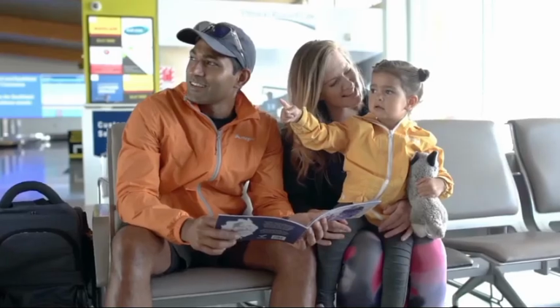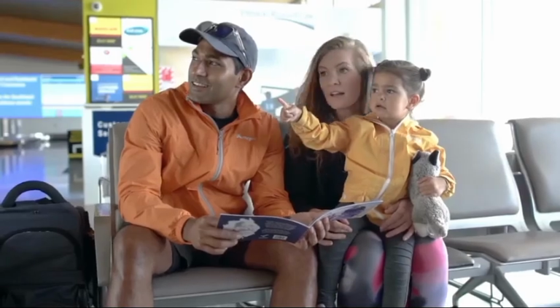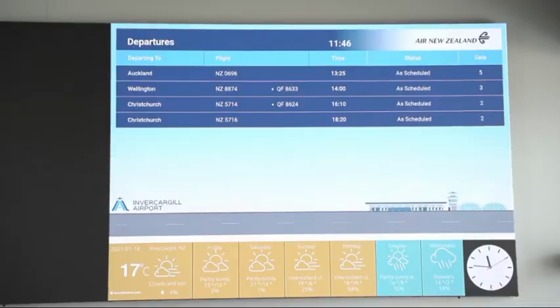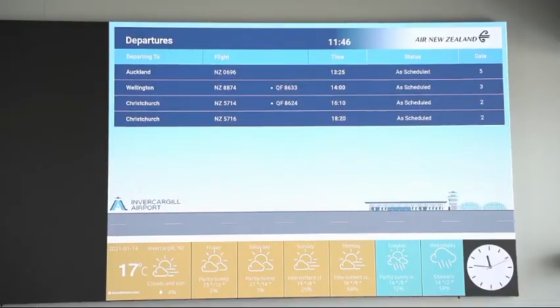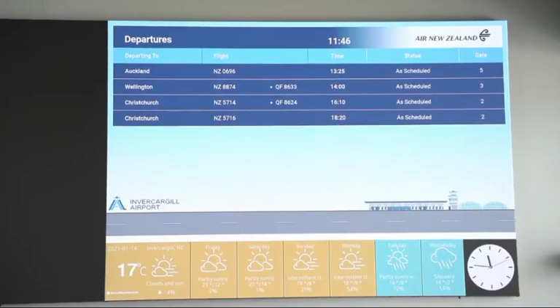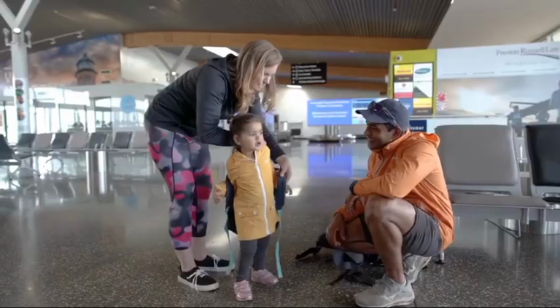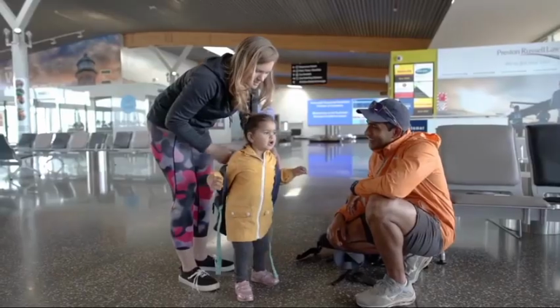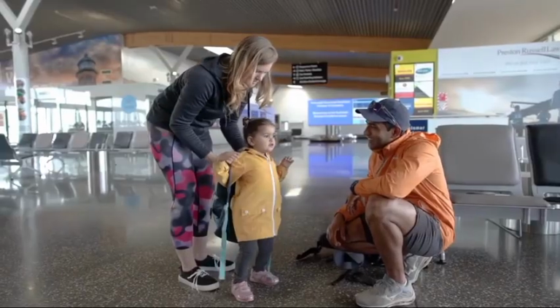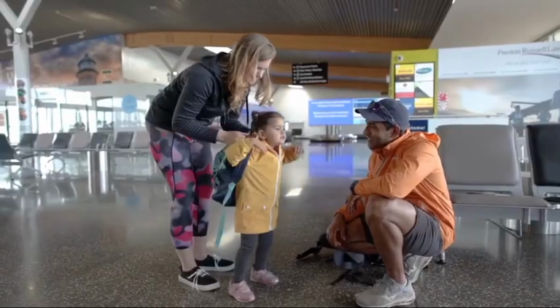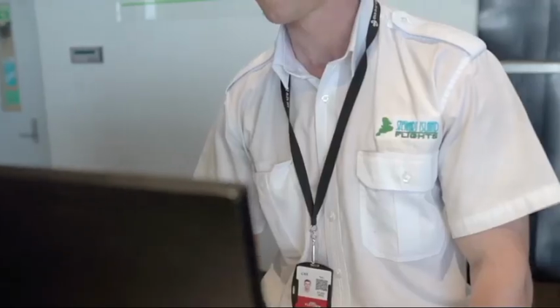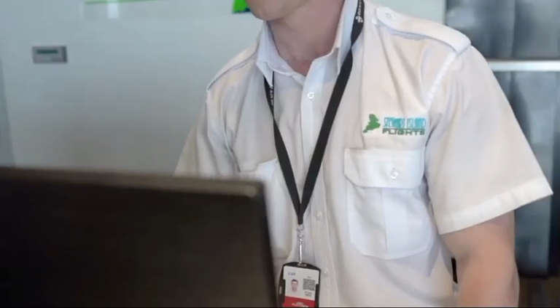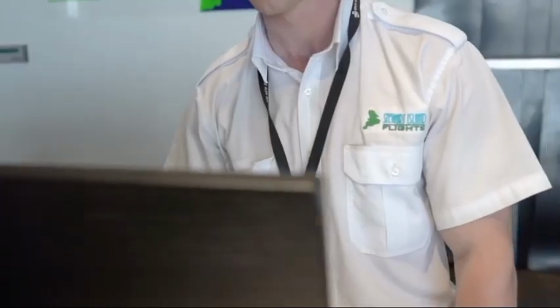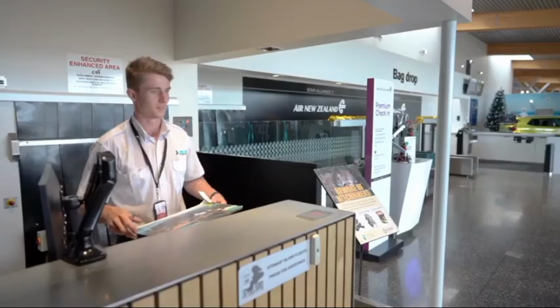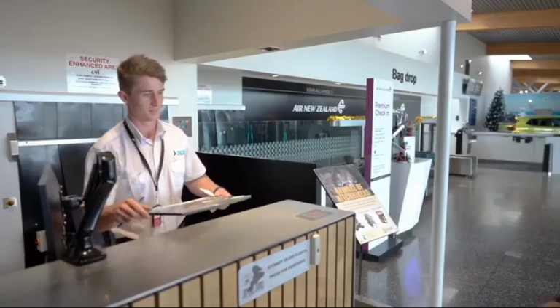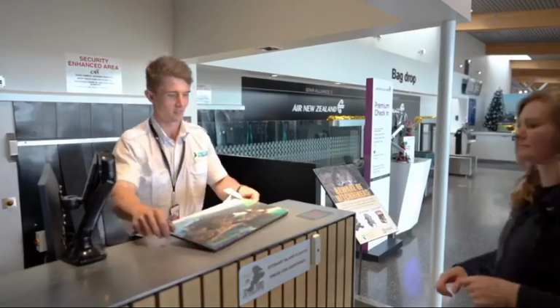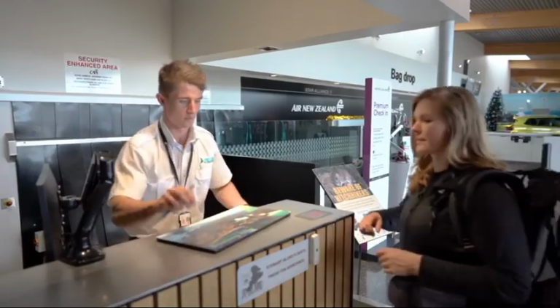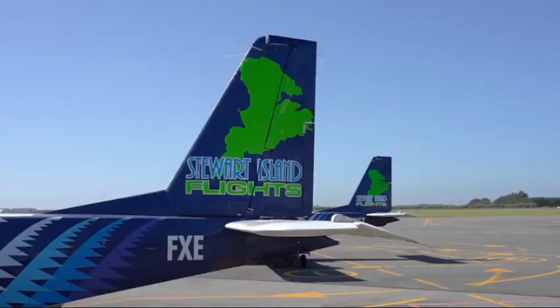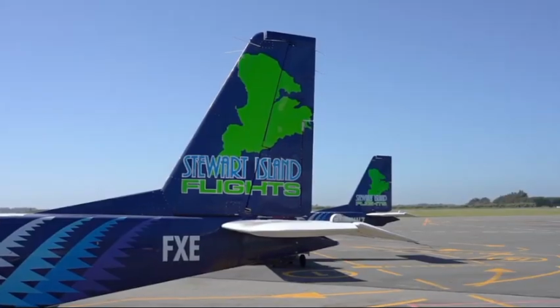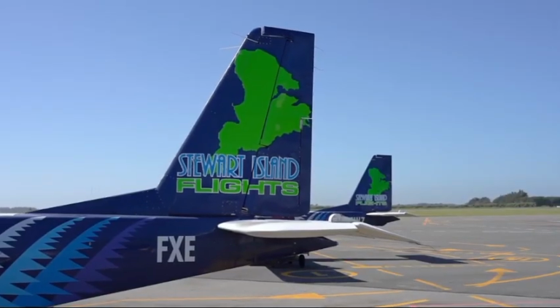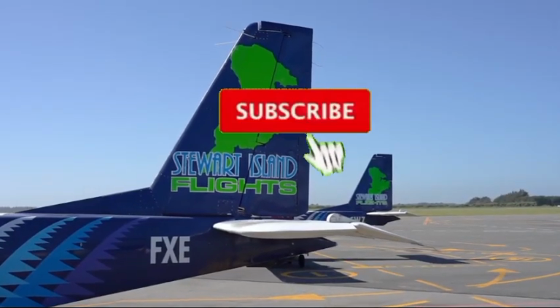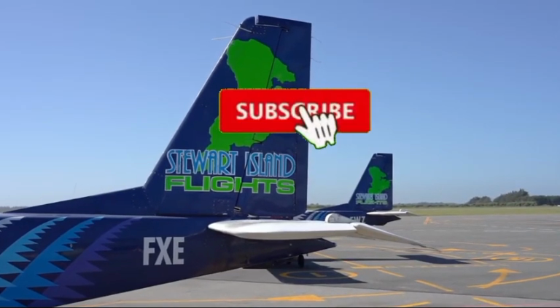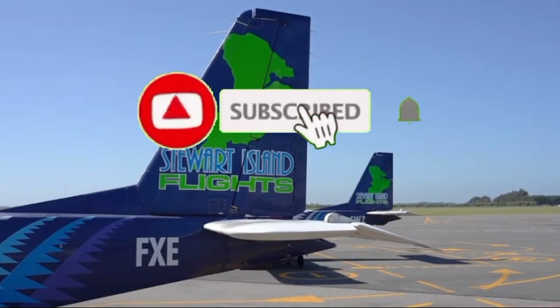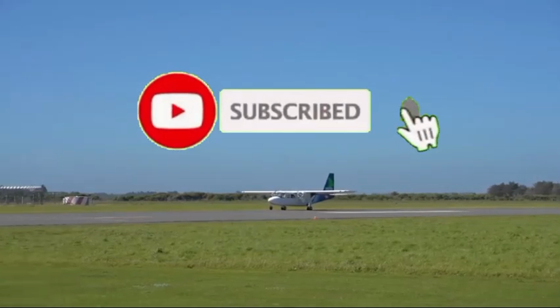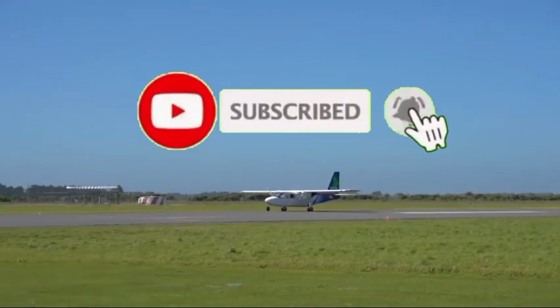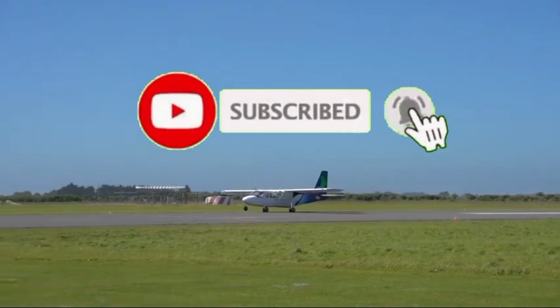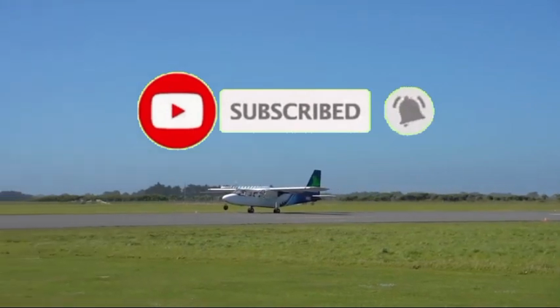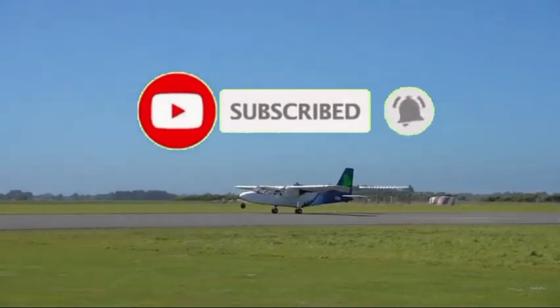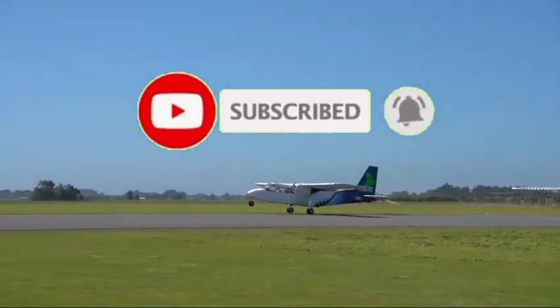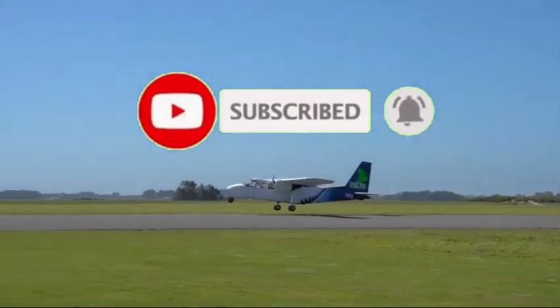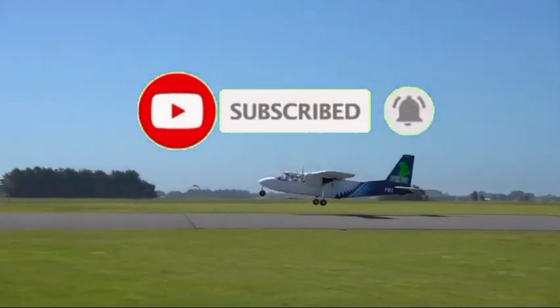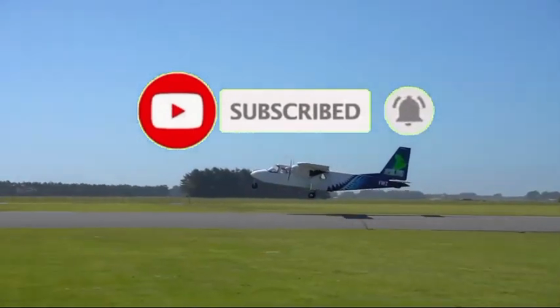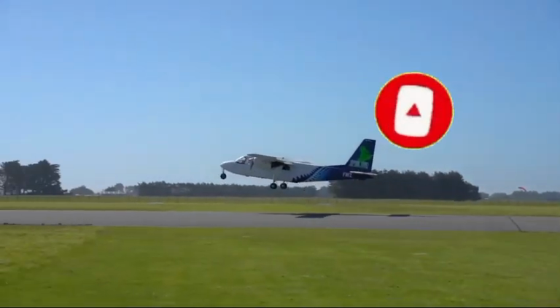The airport was prone to flooding, notably in 1984 when it was inoperable for two months. The Invercargill City Council considered moving the airport back to Dawson Farm, Myross Bush, the original site used up to 1942.